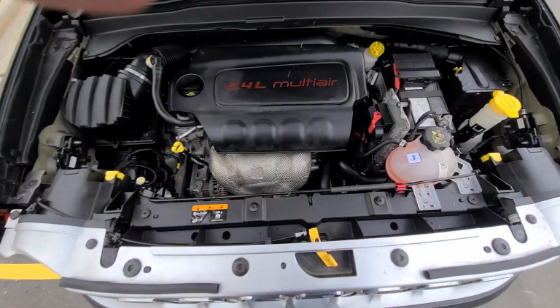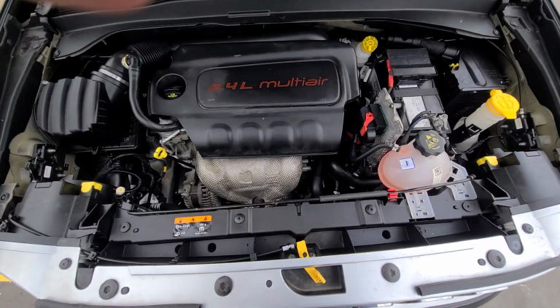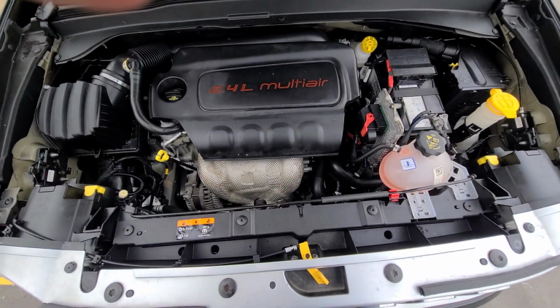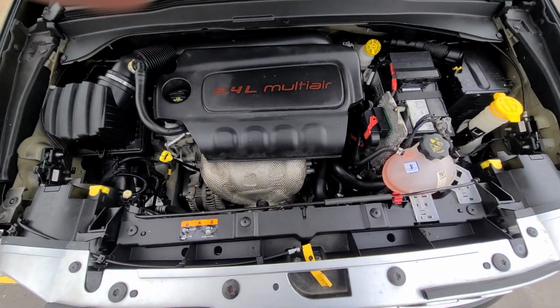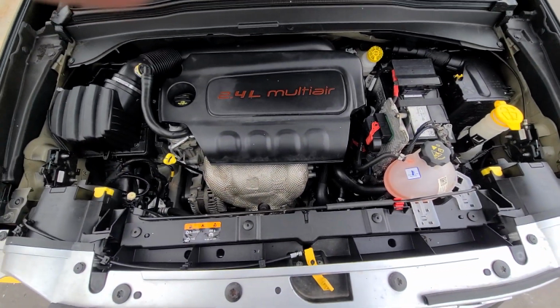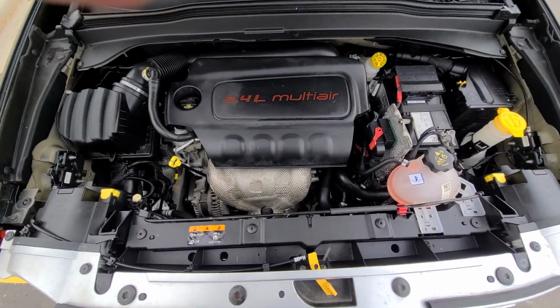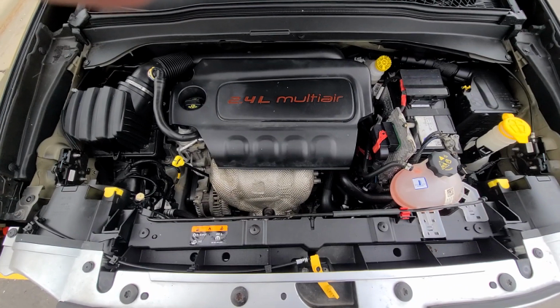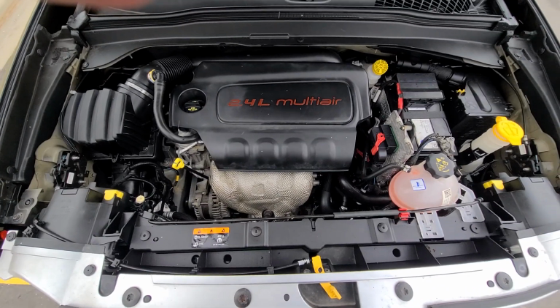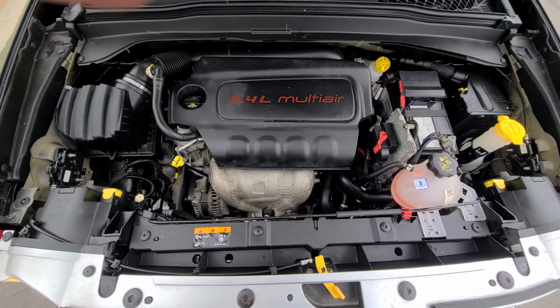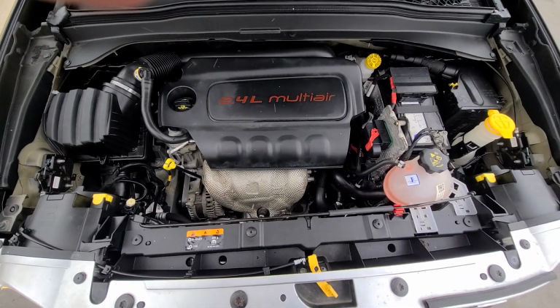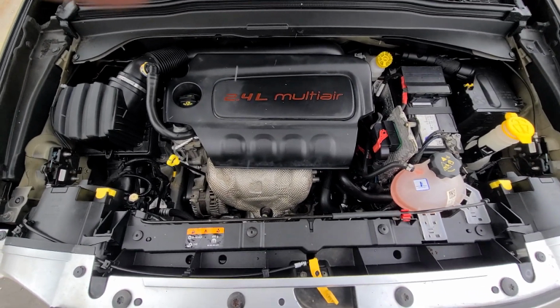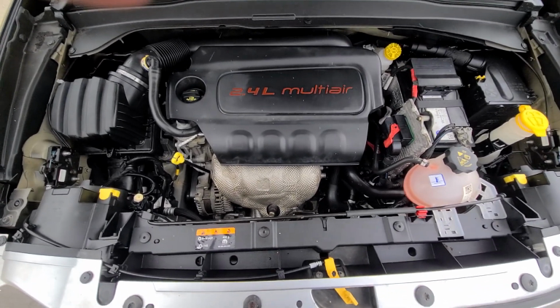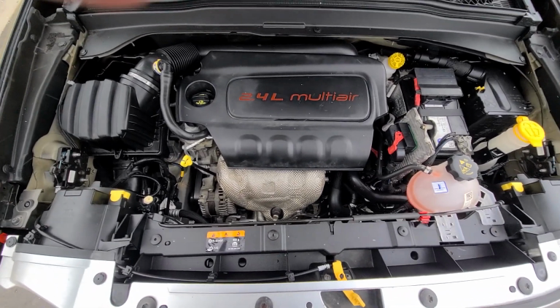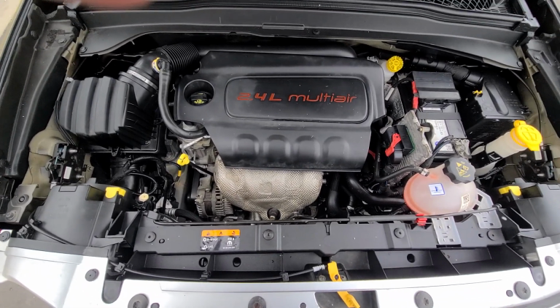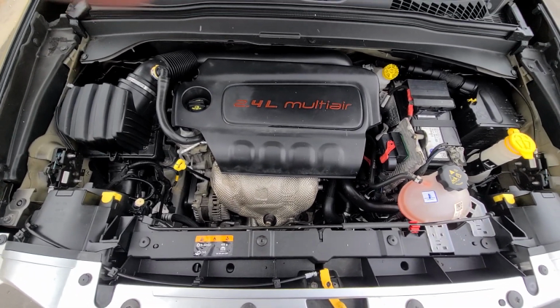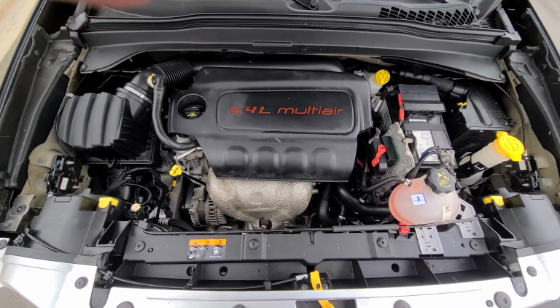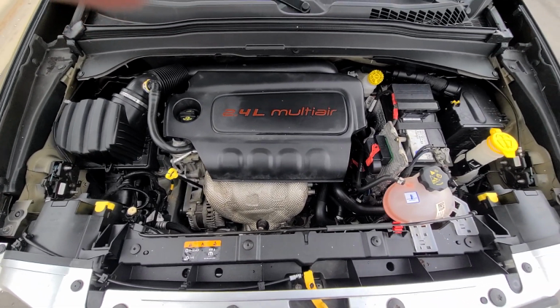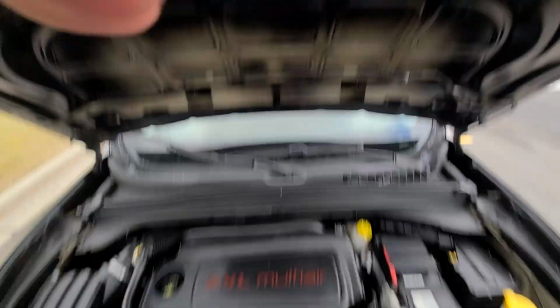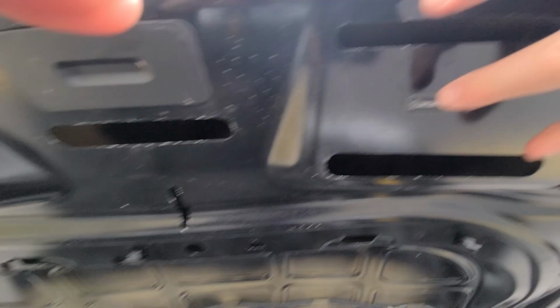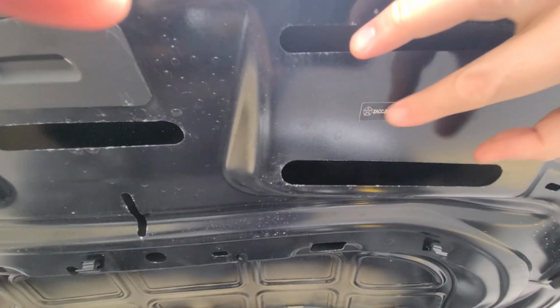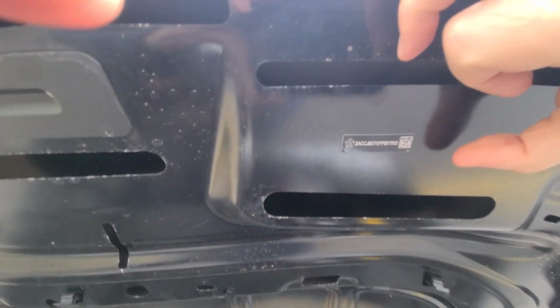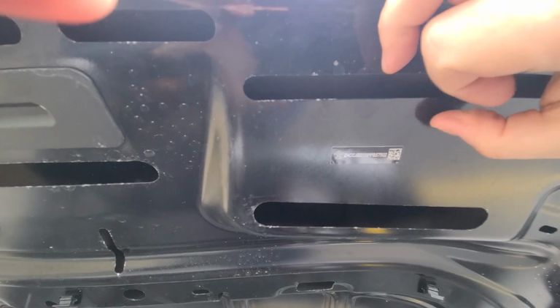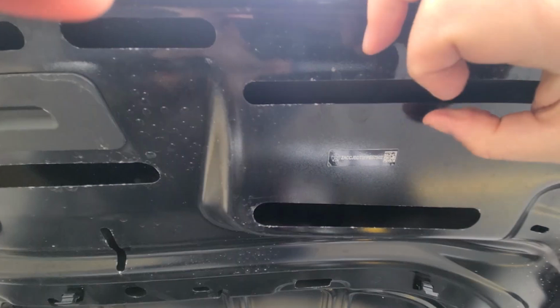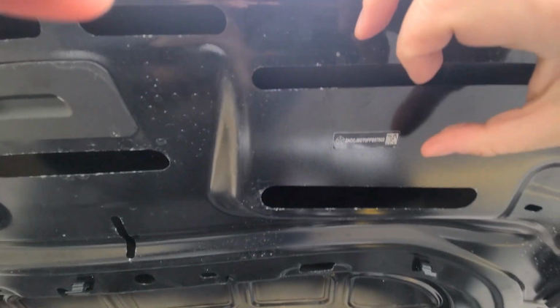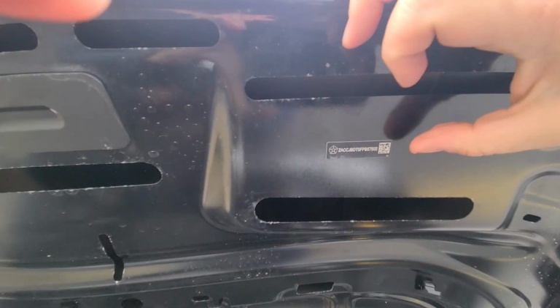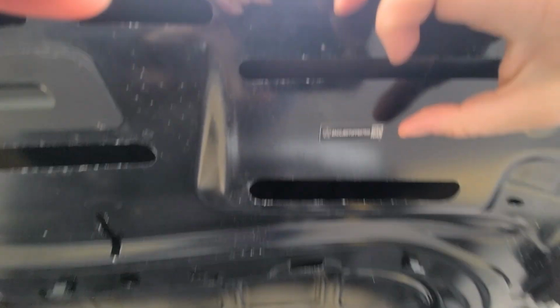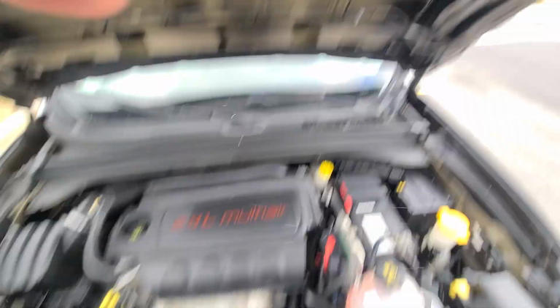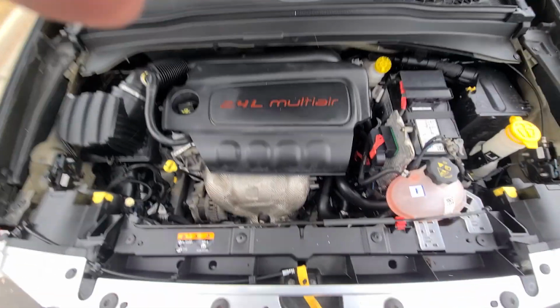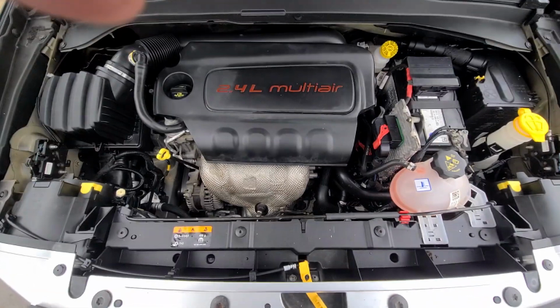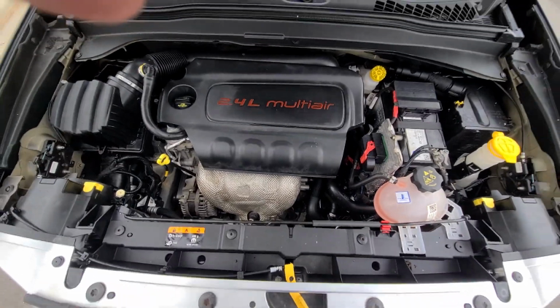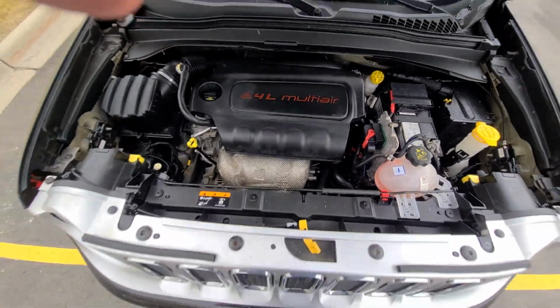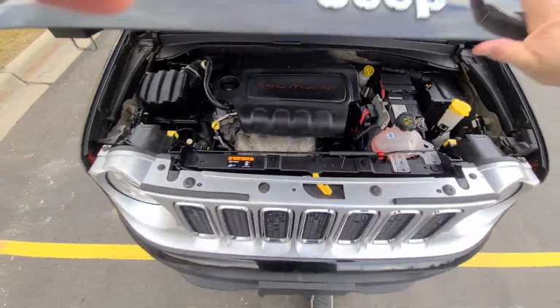Inside the engine bay, everything is factory original. Once again, vehicle is accident free. Corresponding VIN number stickers are present on all the panels.